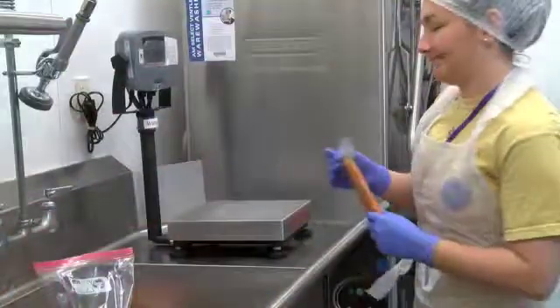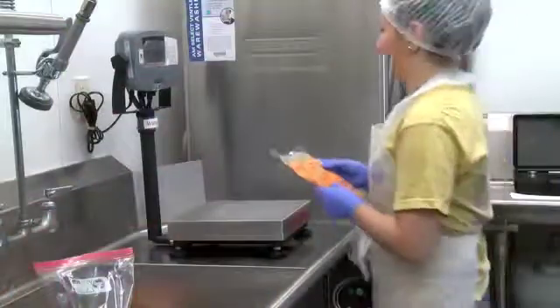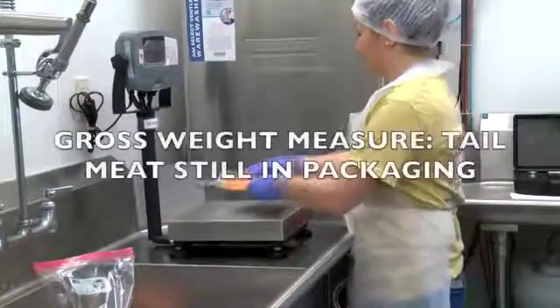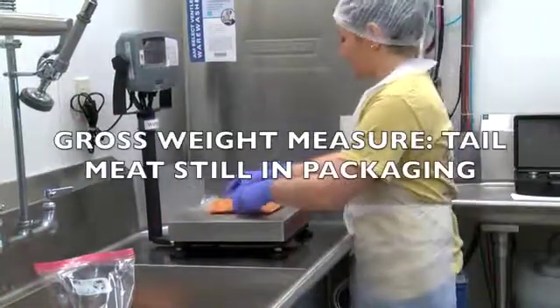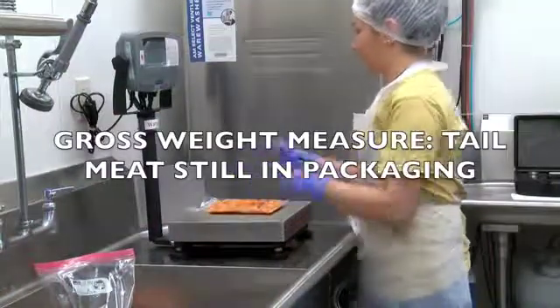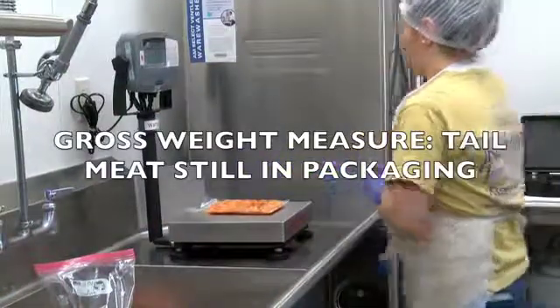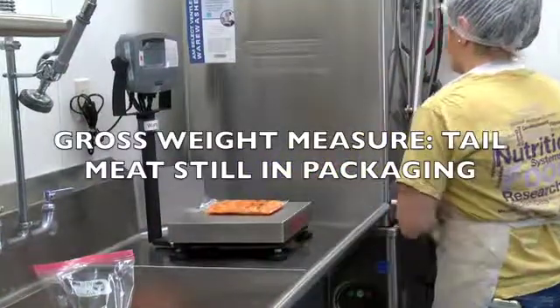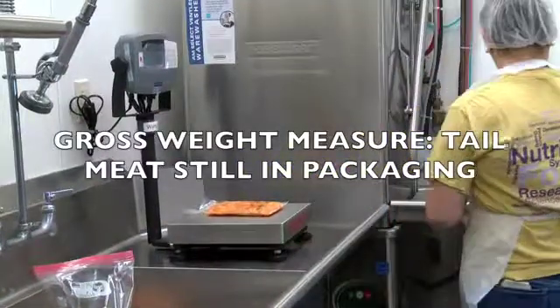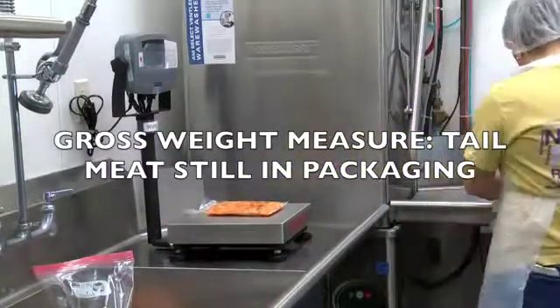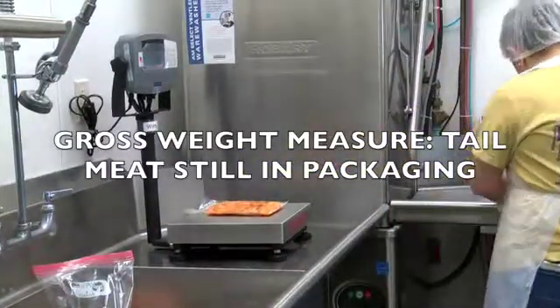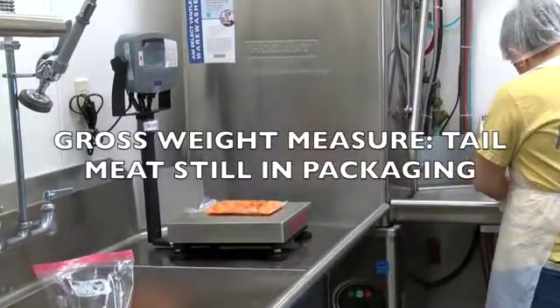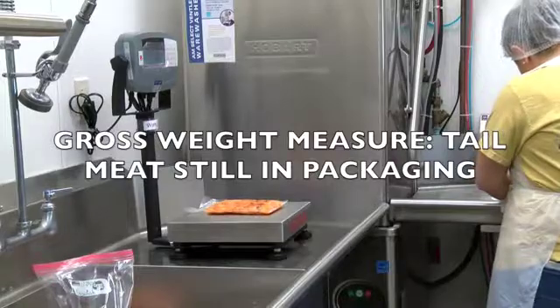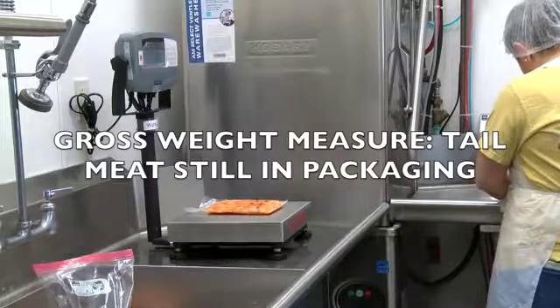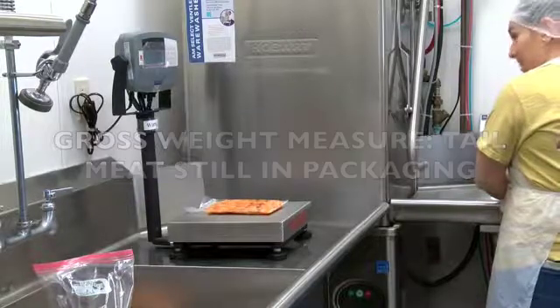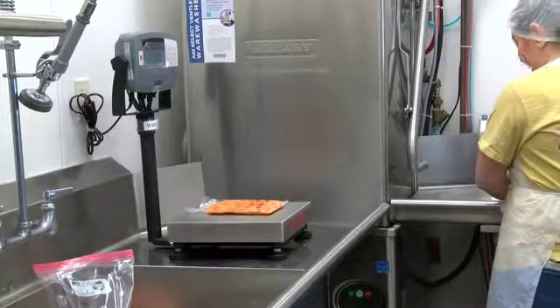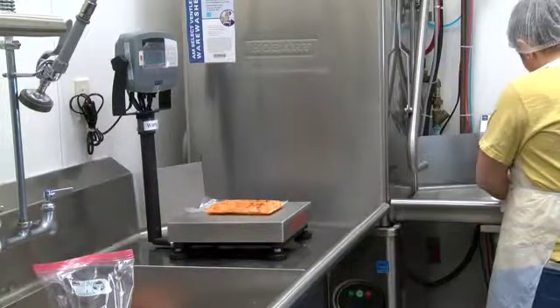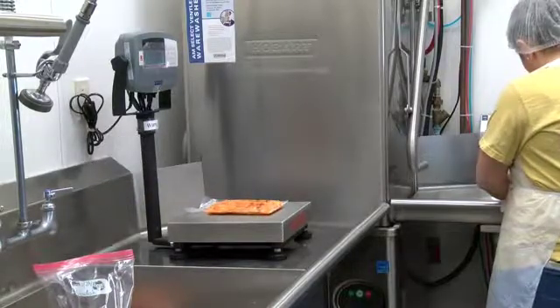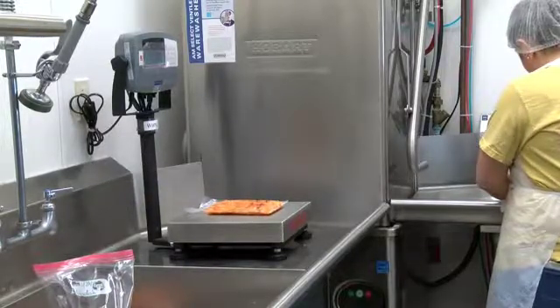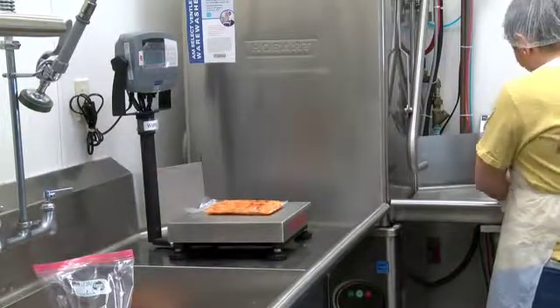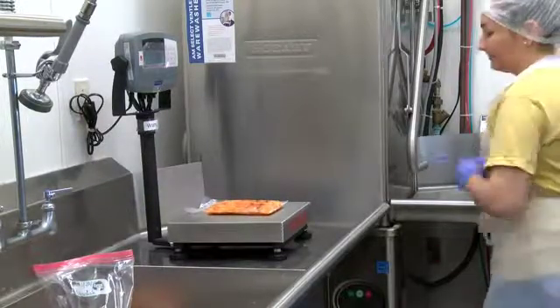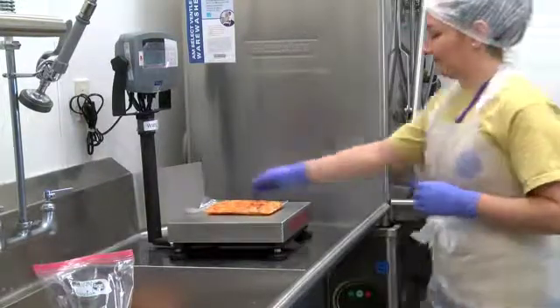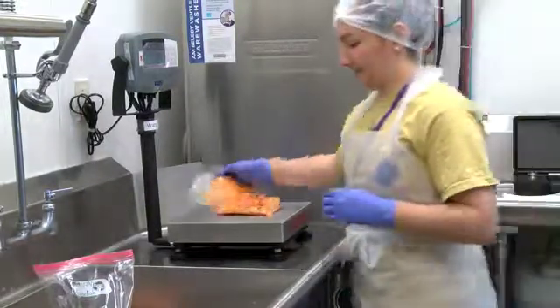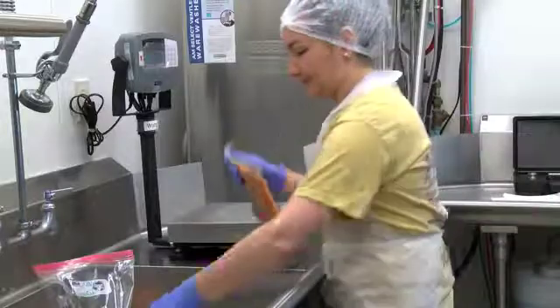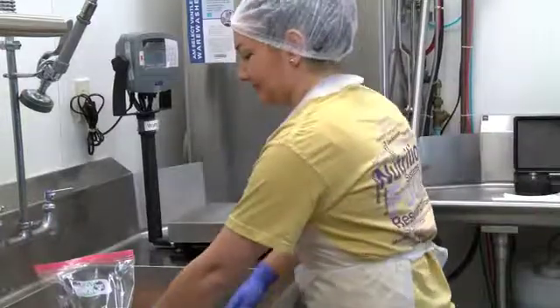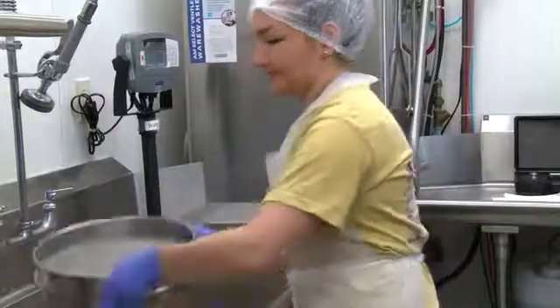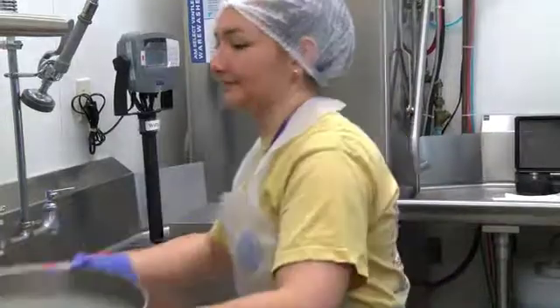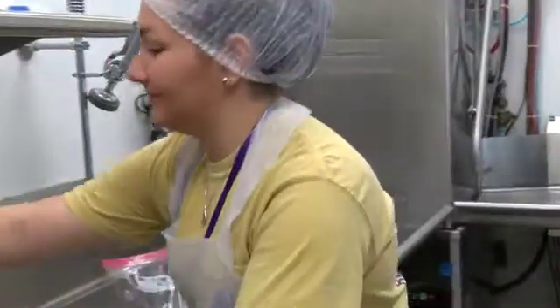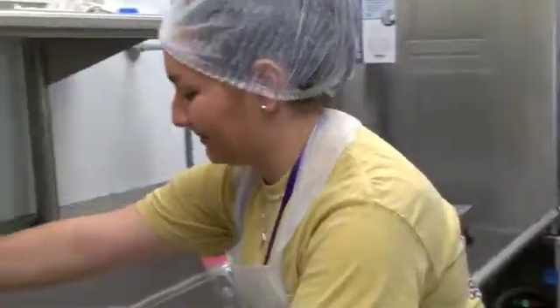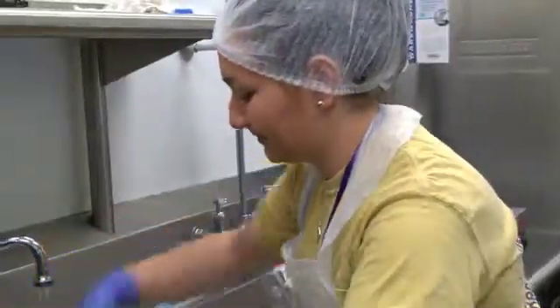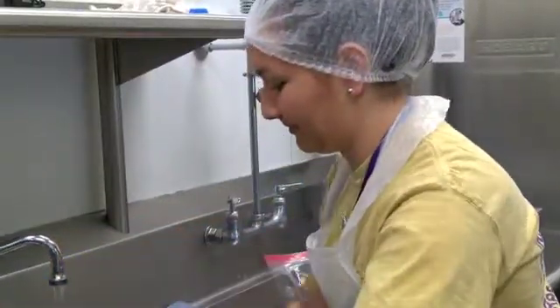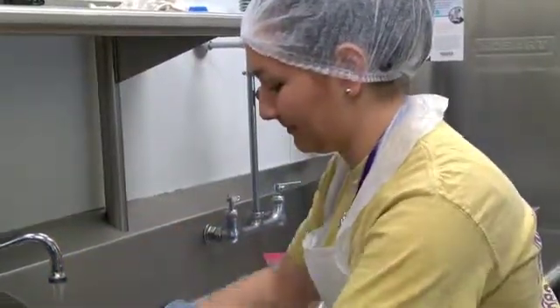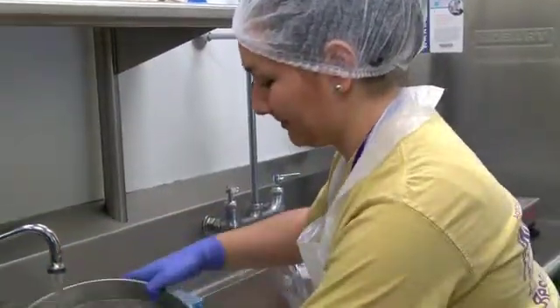We are doing two things to evaluate crawfish tail meat. We are evaluating fresh crawfish tail meat and frozen crawfish tail meat, basically measuring the fat on the tail and the drip loss.